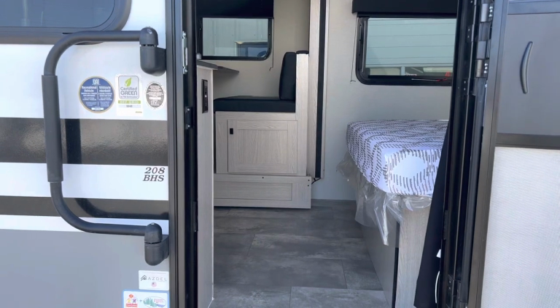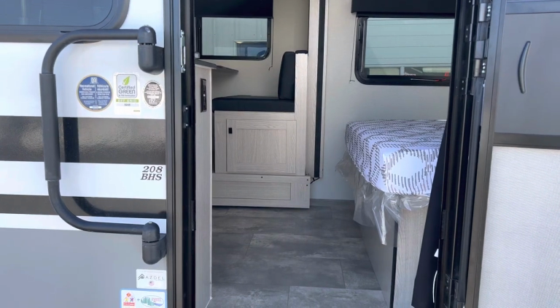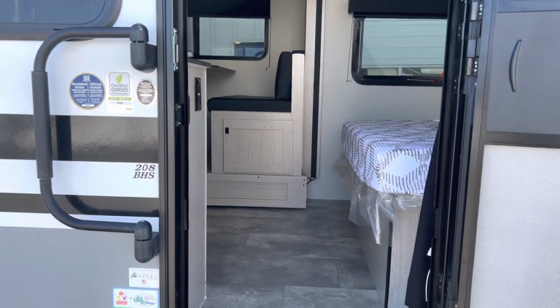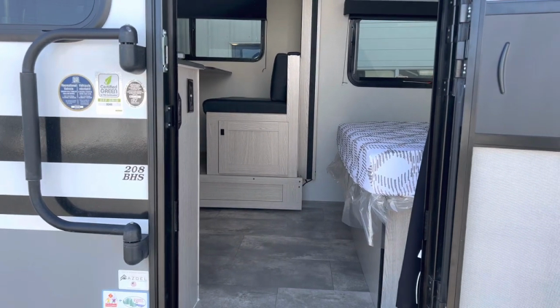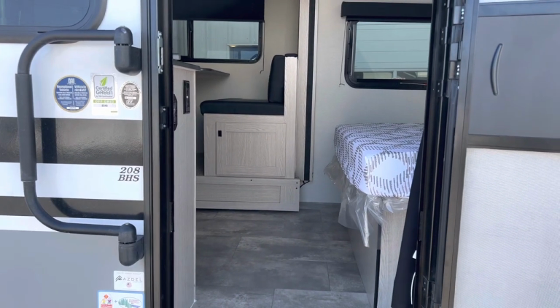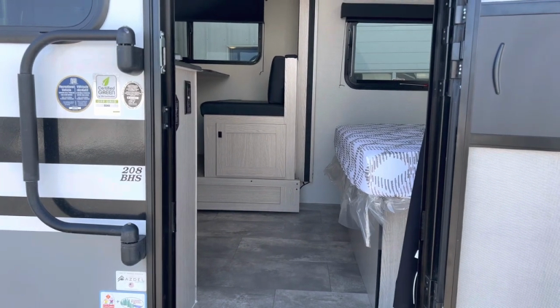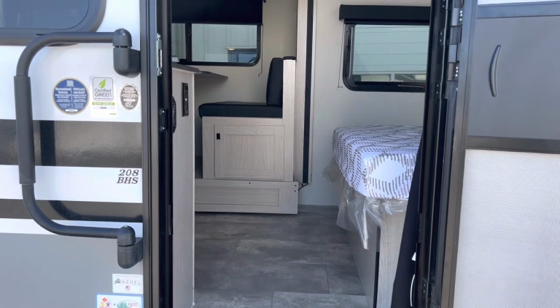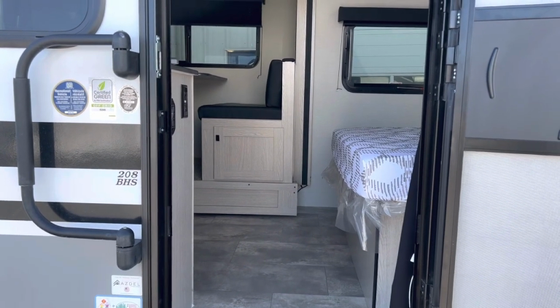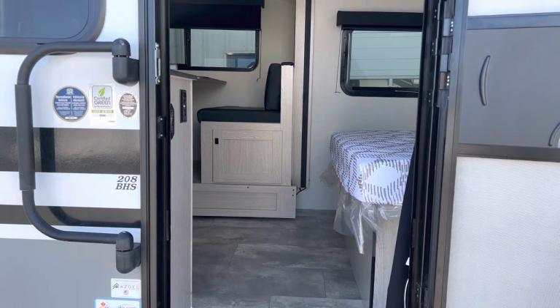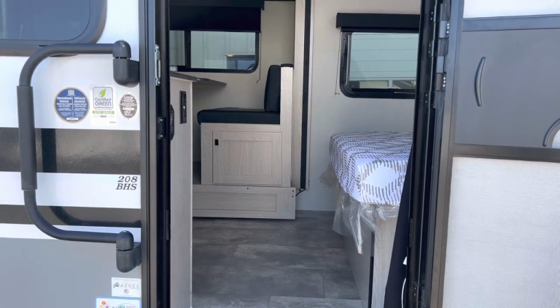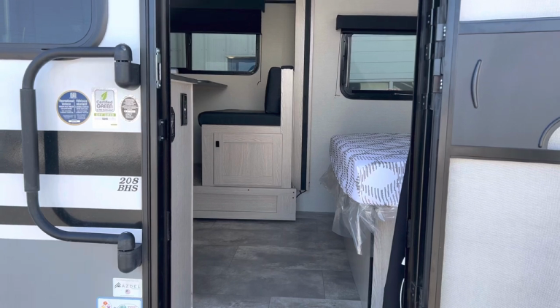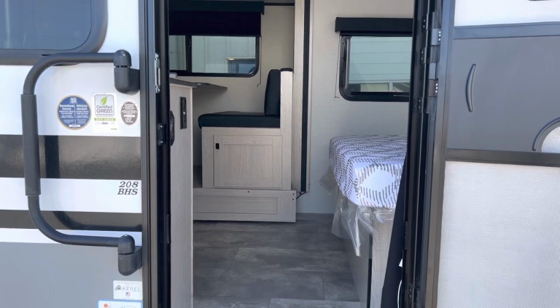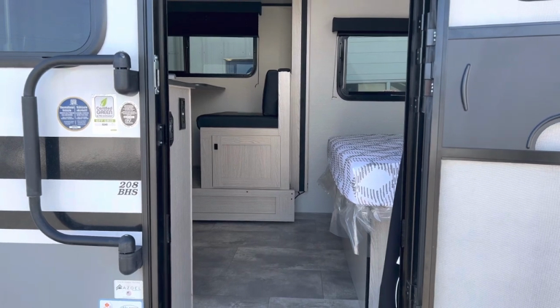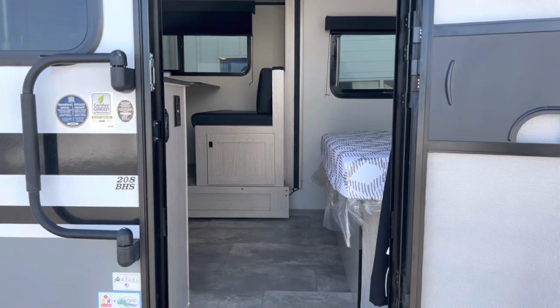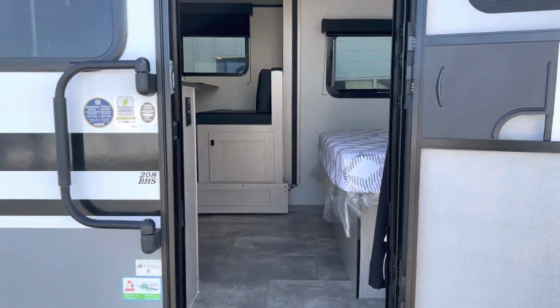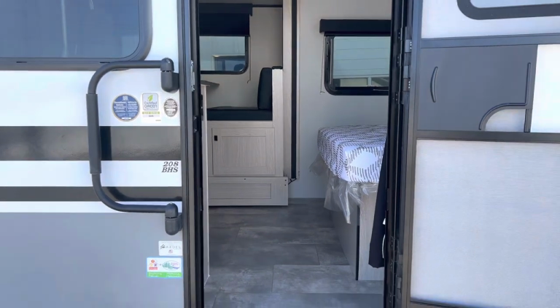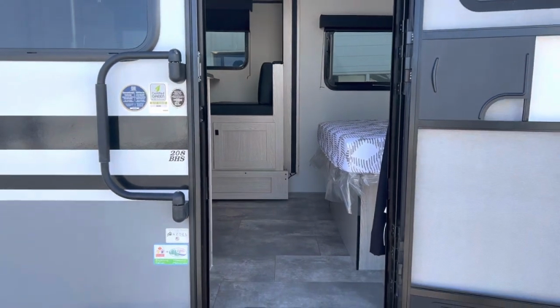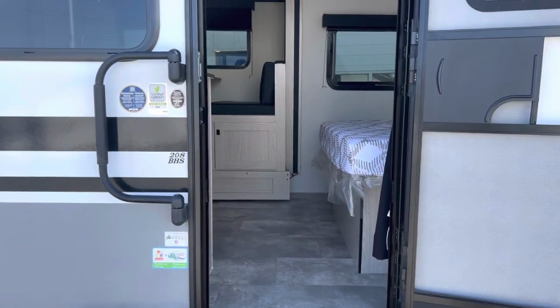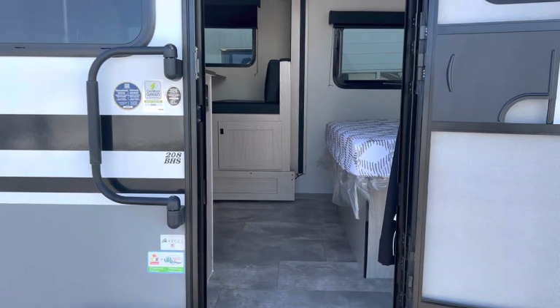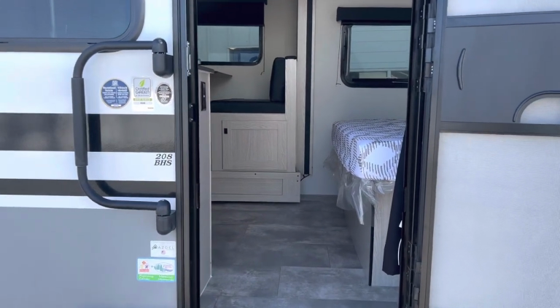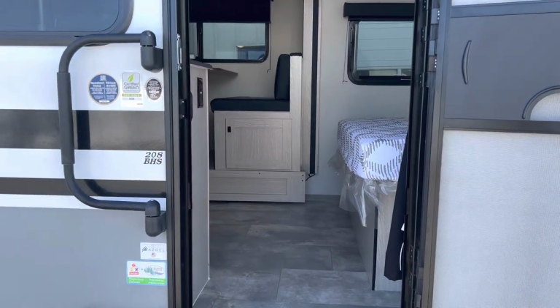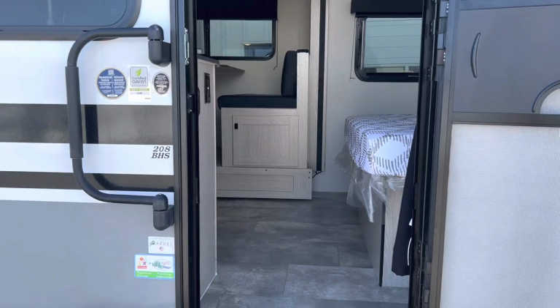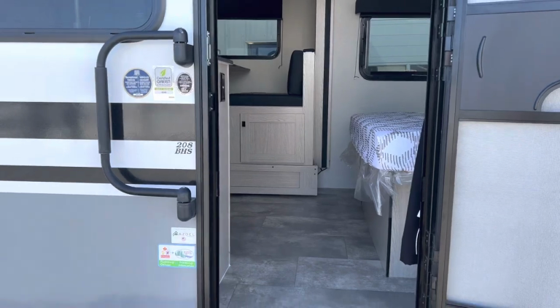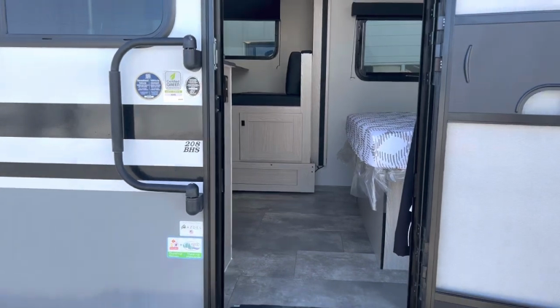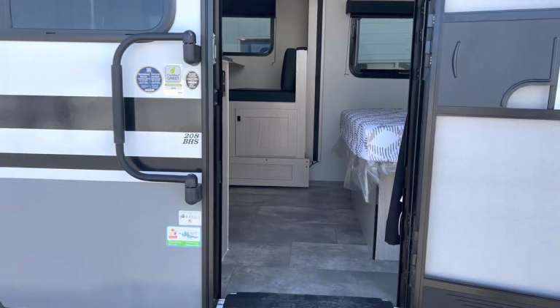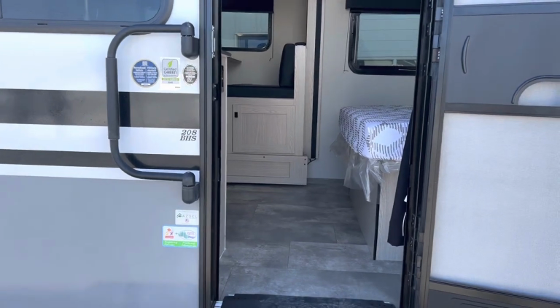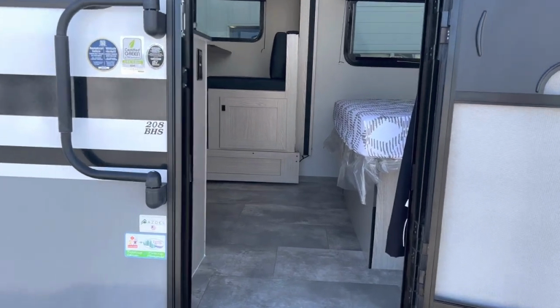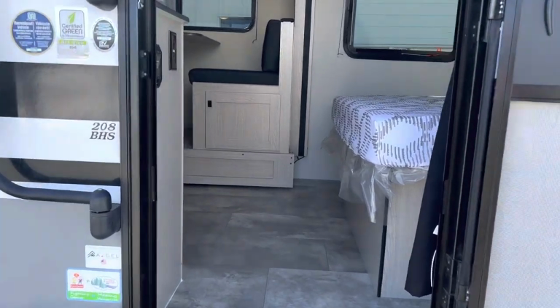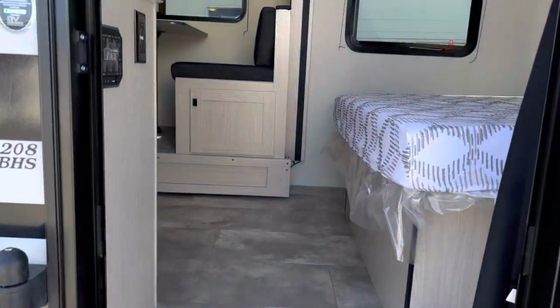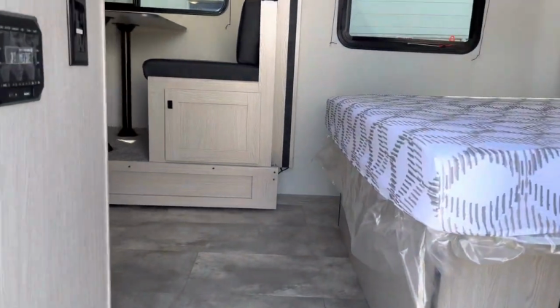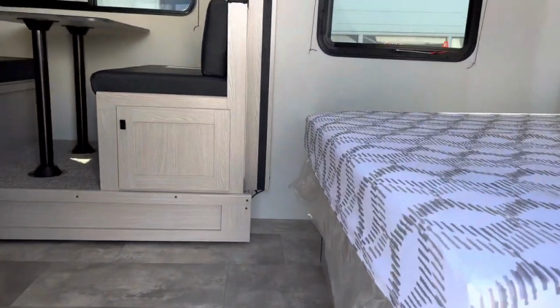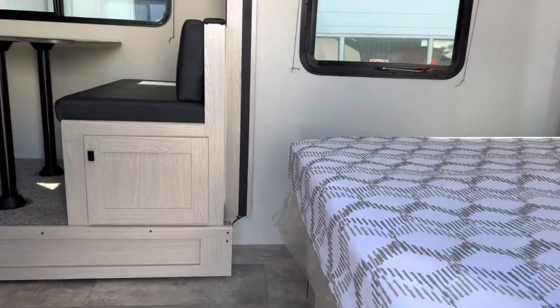Hello folks, welcome back to Primo RV Center here in Ottawa. My name is Dave, and we're going to take you through one of the top-selling floor plans we have here: the 208 BHS Apex Nano off-grid package. Let's get inside the trailer — I want to show you all the nice features it has to offer.